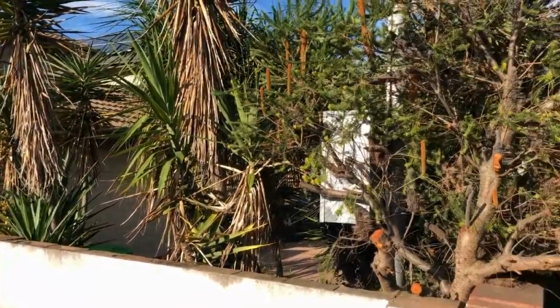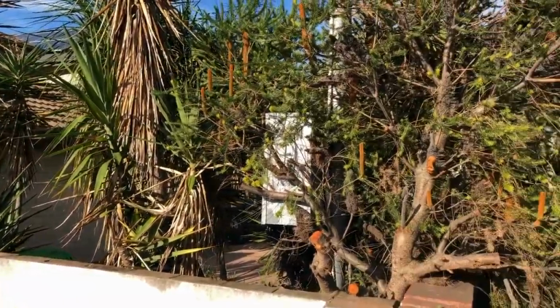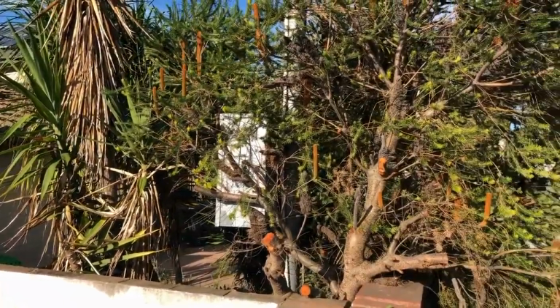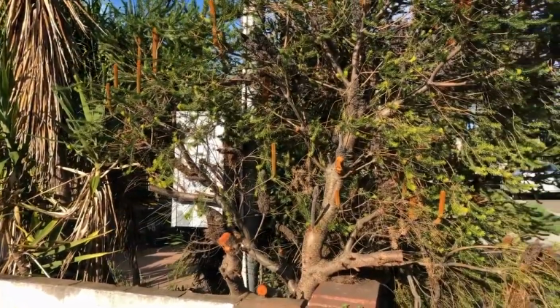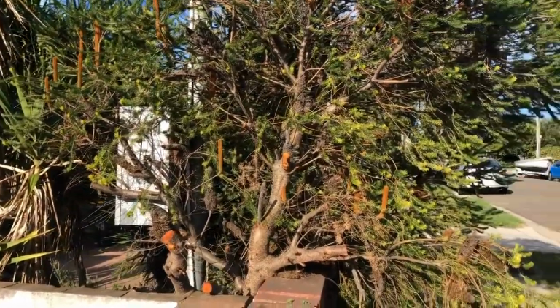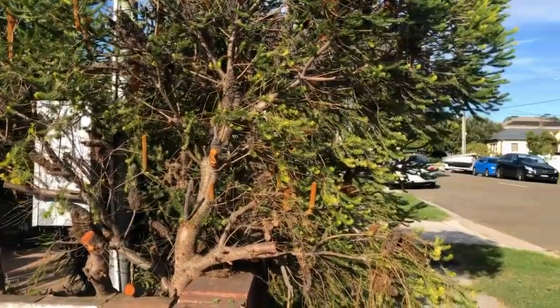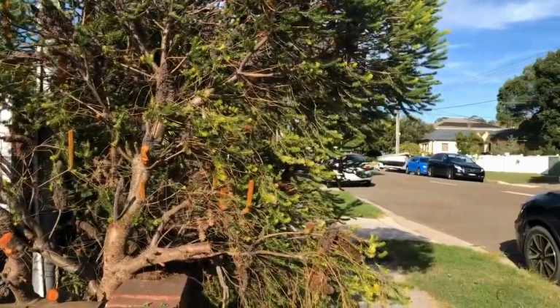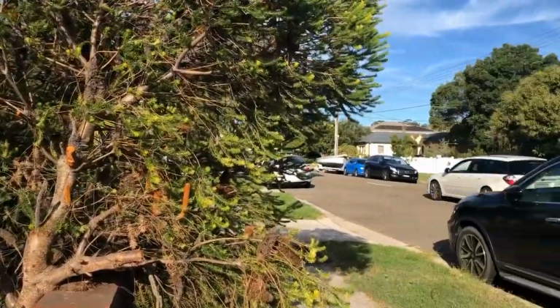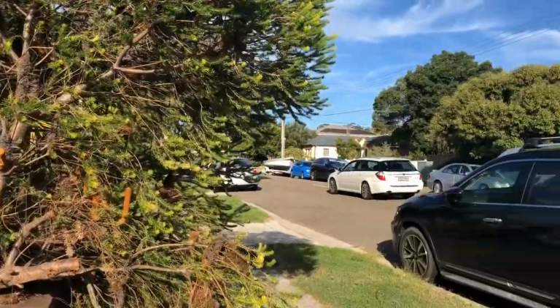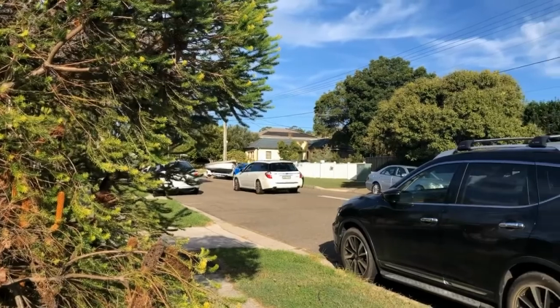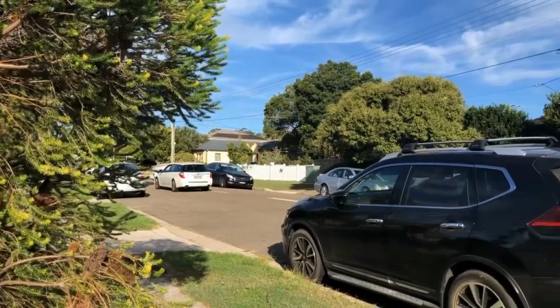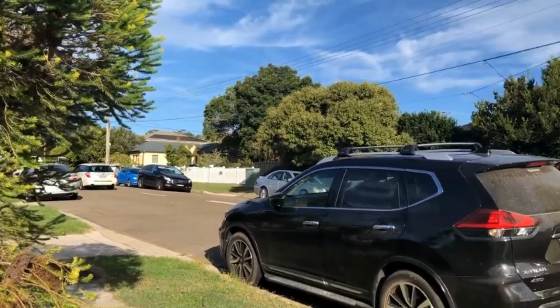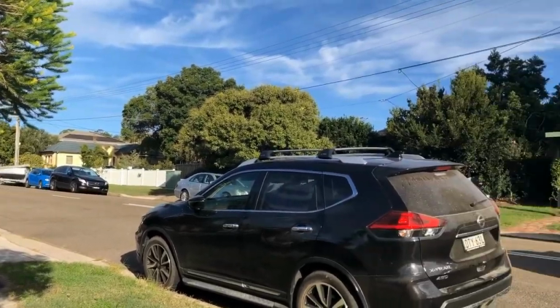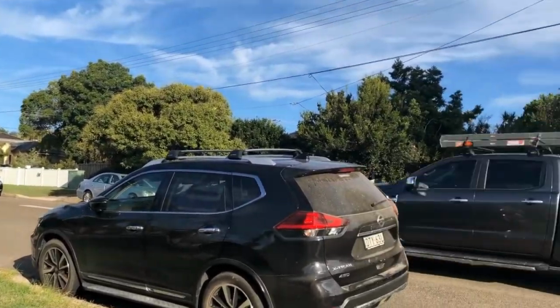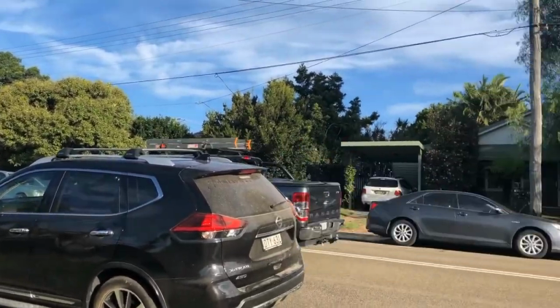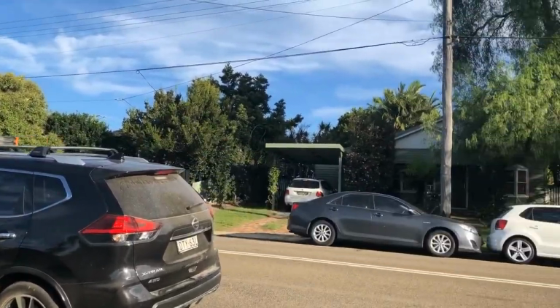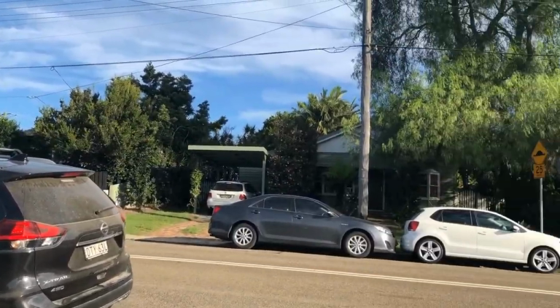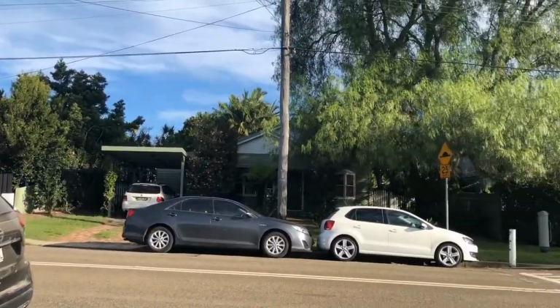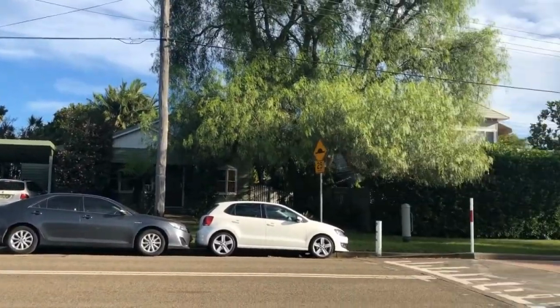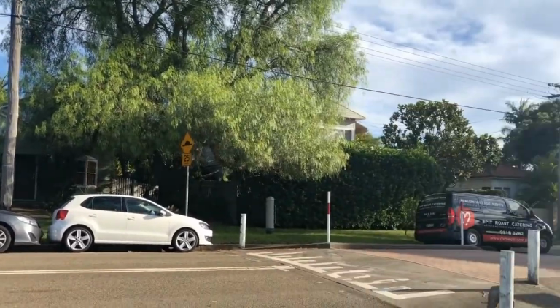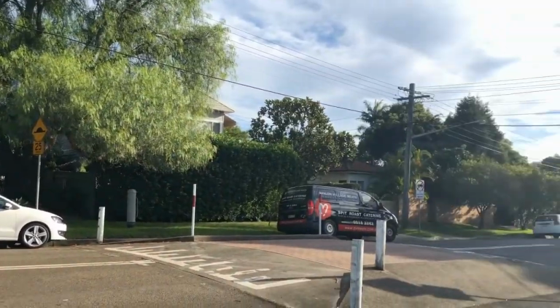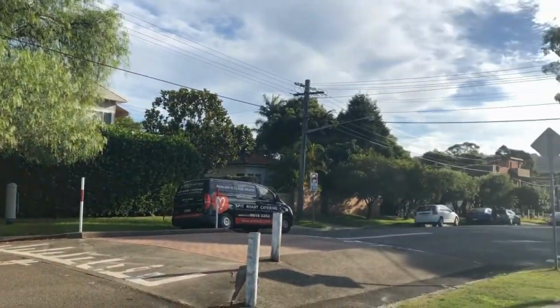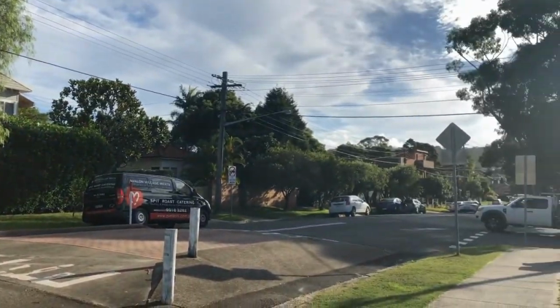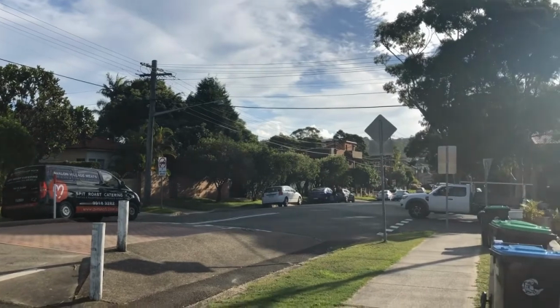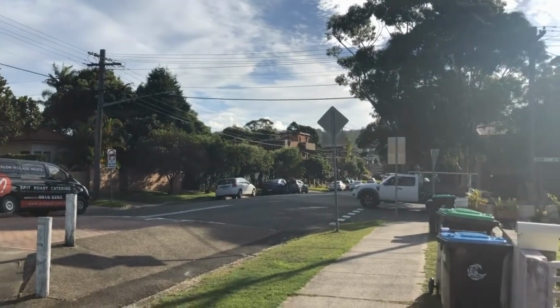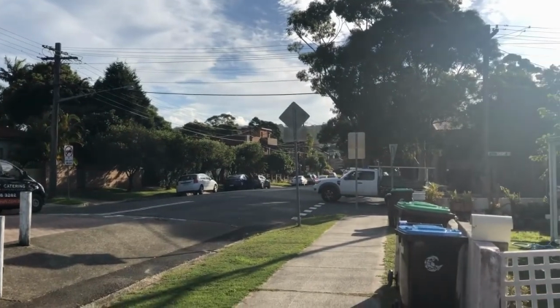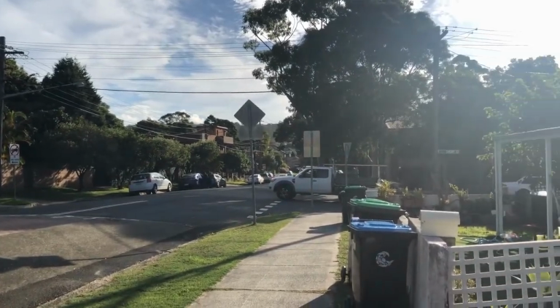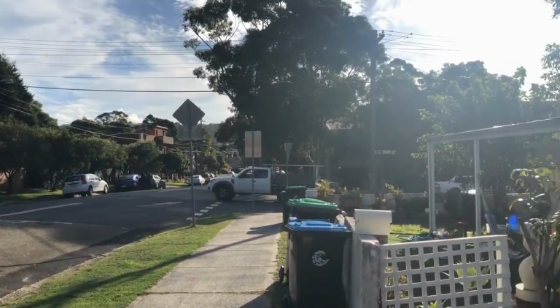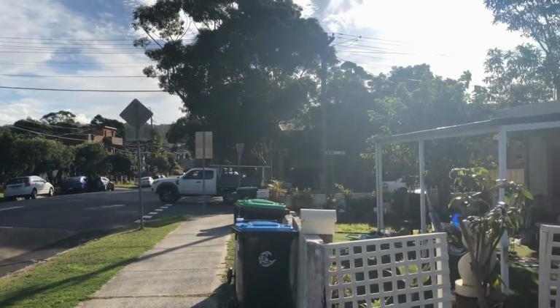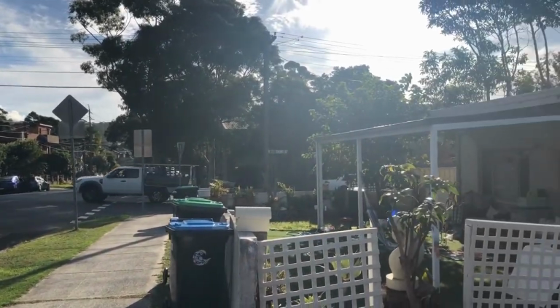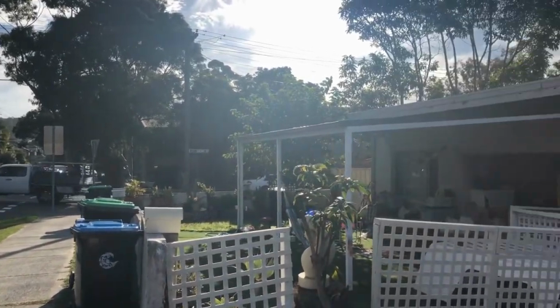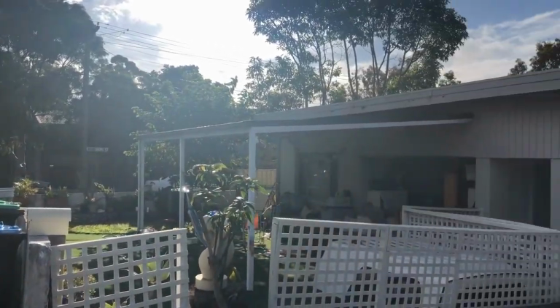Here we have a two-bedroom half-house located conveniently from shops, schools, playing fields and Warringah Mall, and also right on public transport as well.